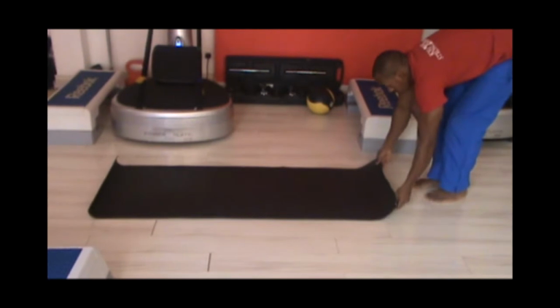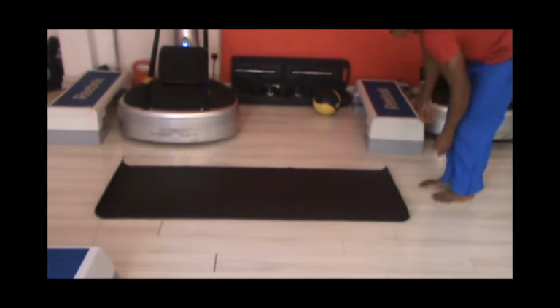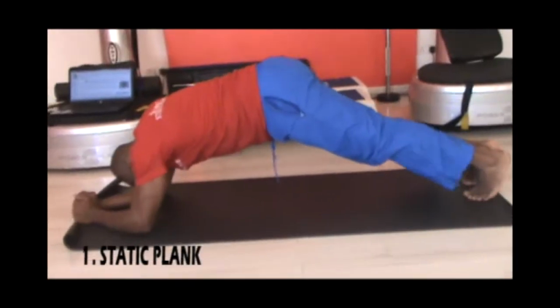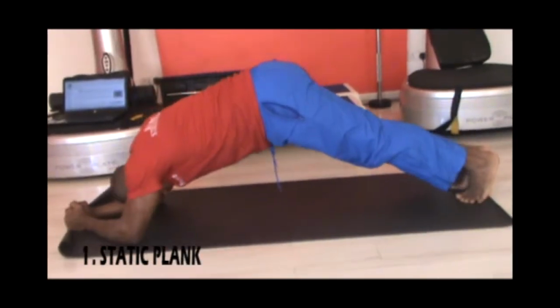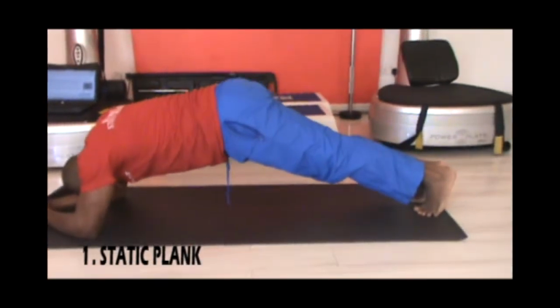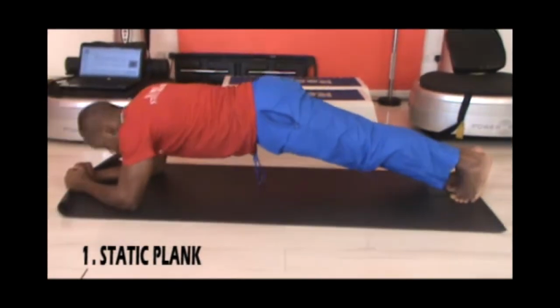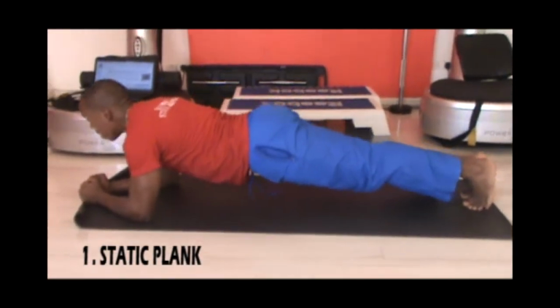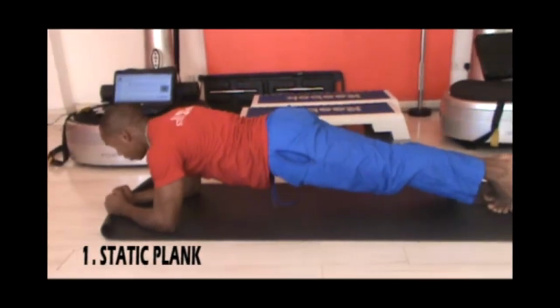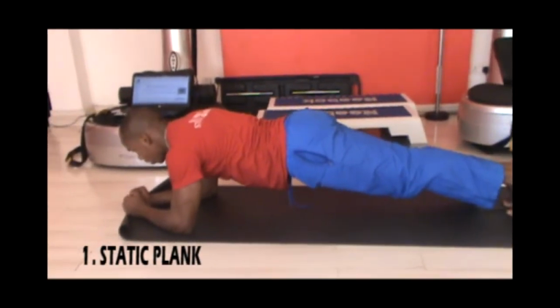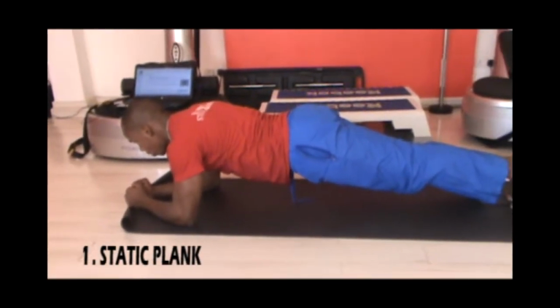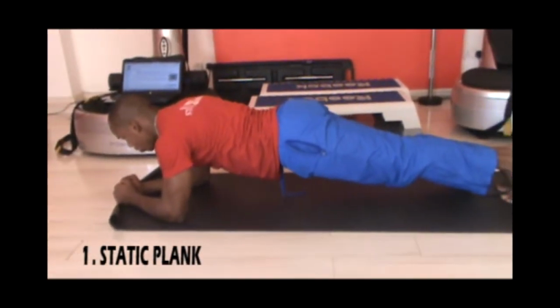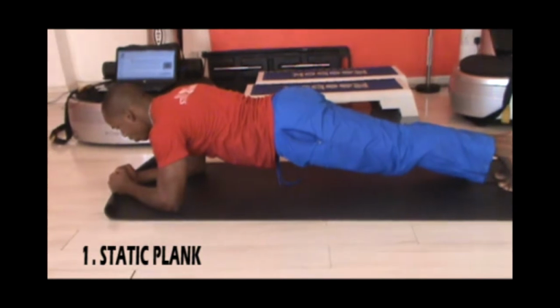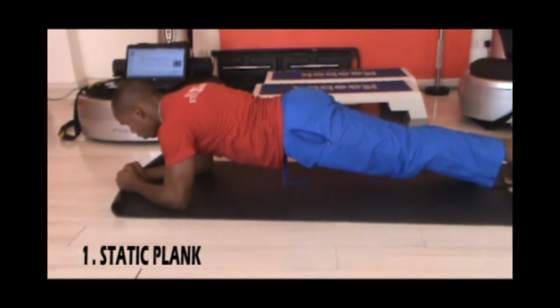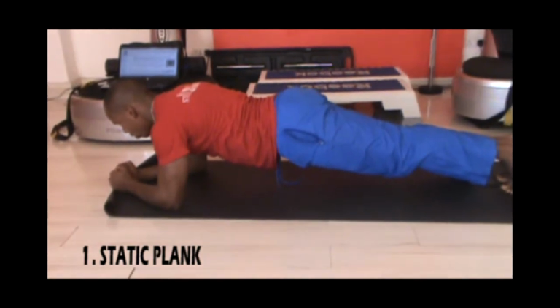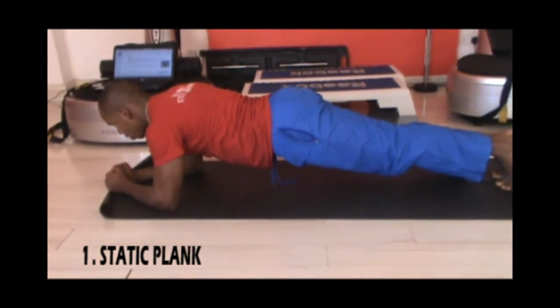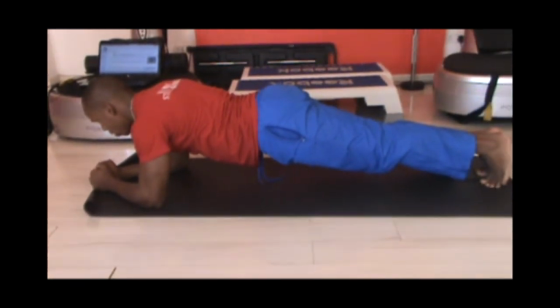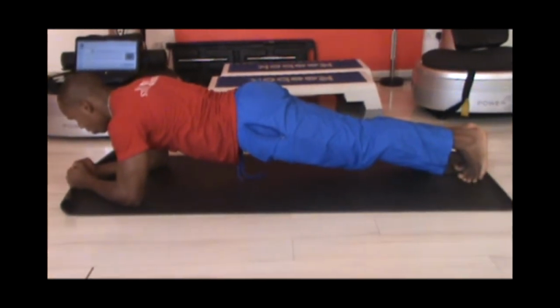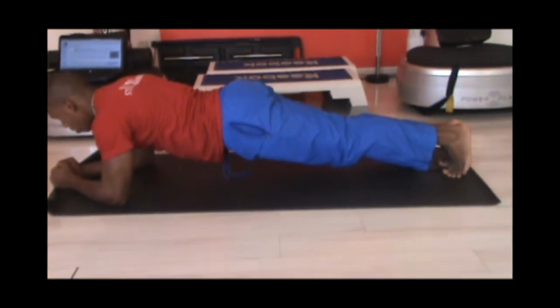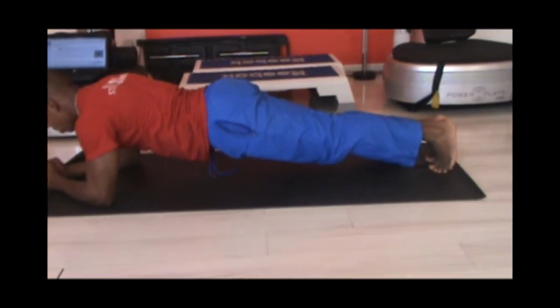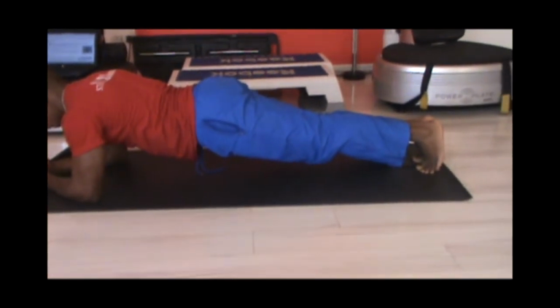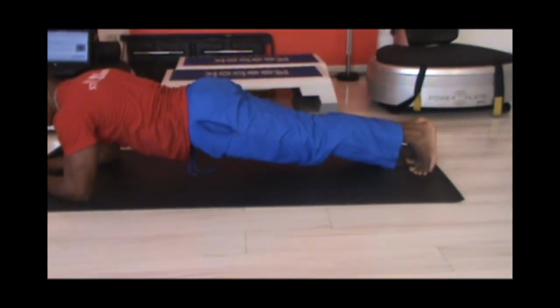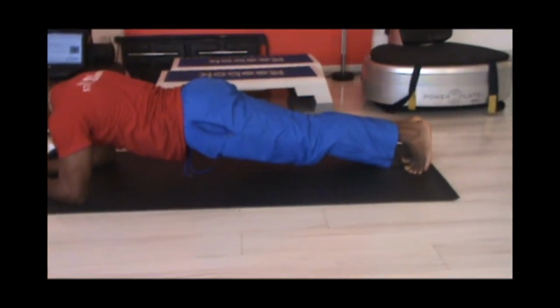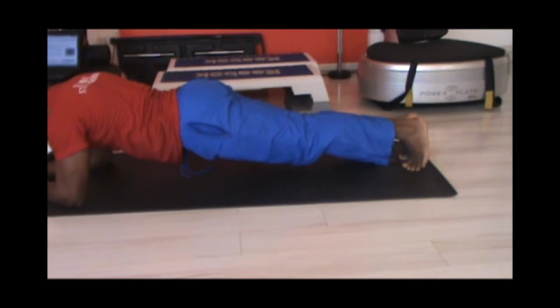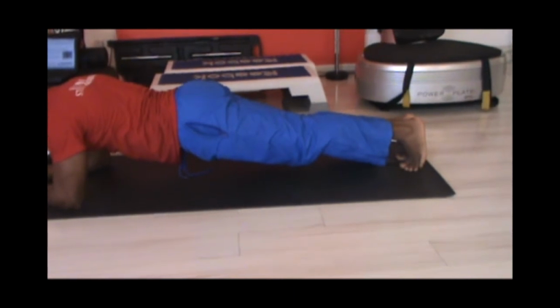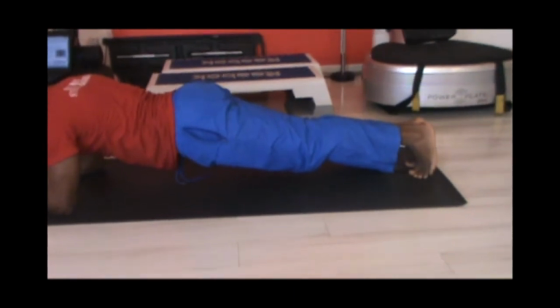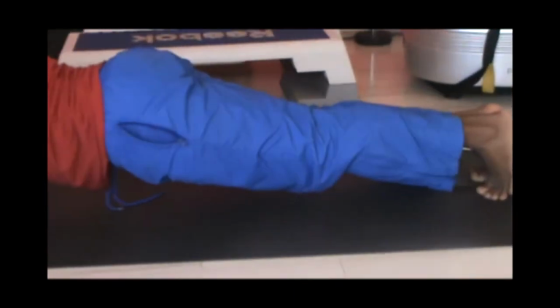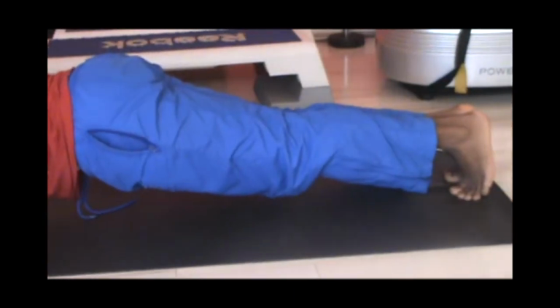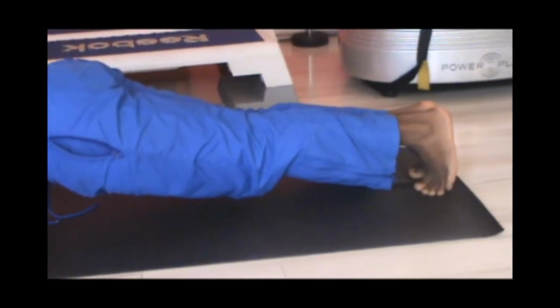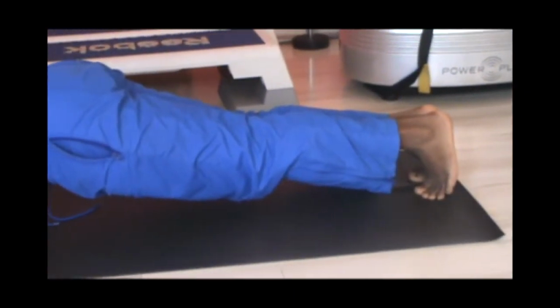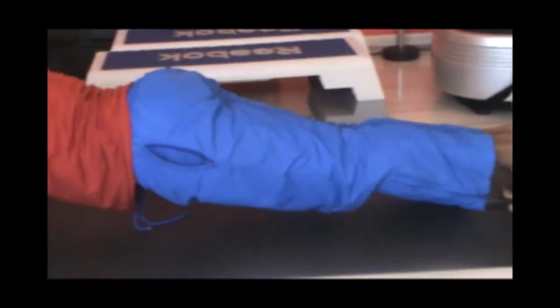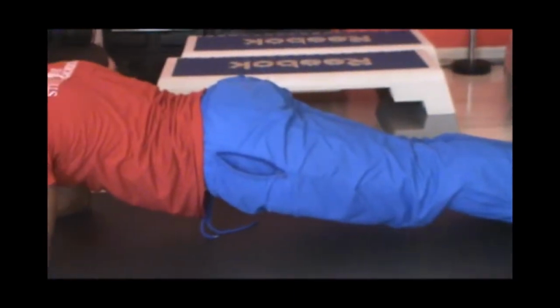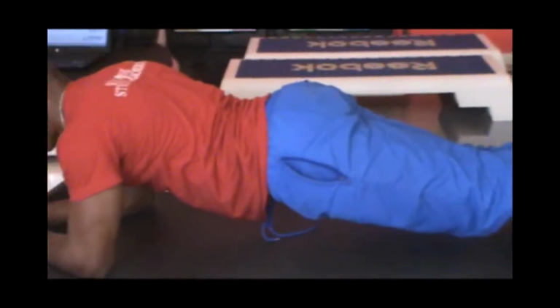We will begin with a static plank resting on your forearms and toes. Align your shoulders with your hips and your ankles. Make sure your core is tight completely. Also make sure you're breathing. Hold this position for at least 30 seconds.